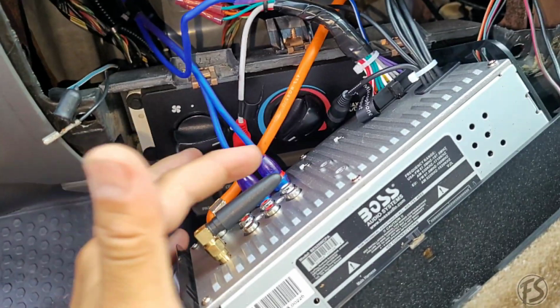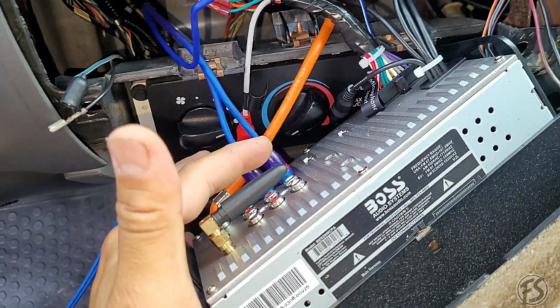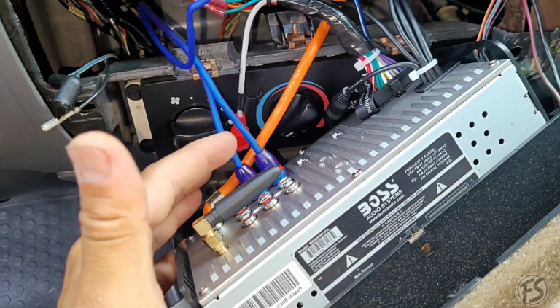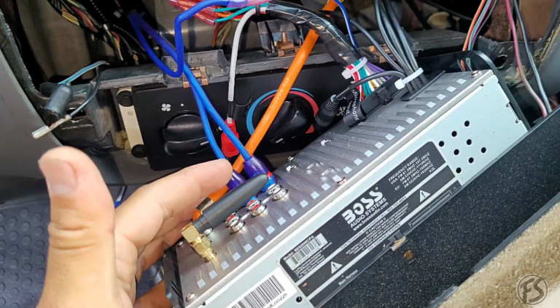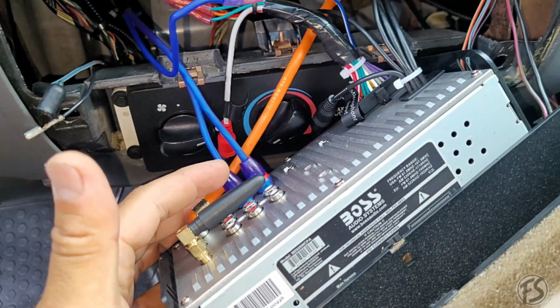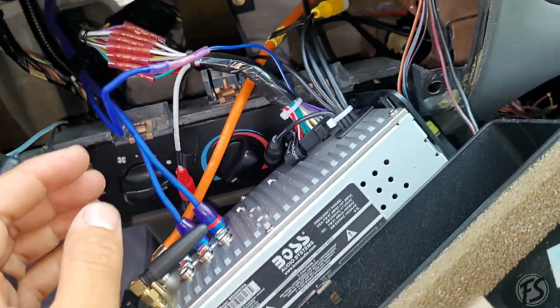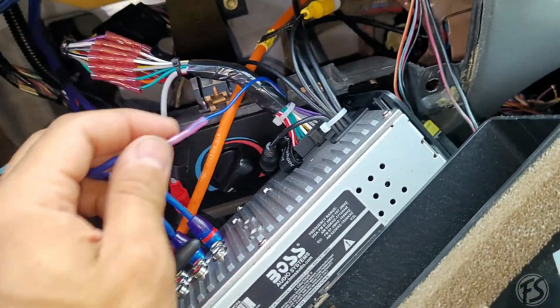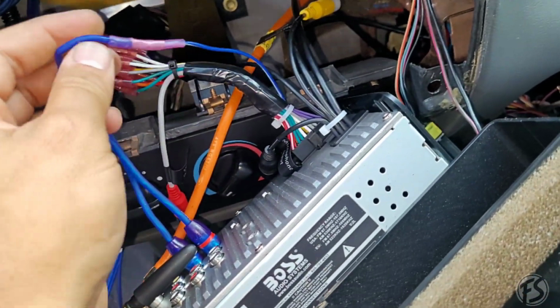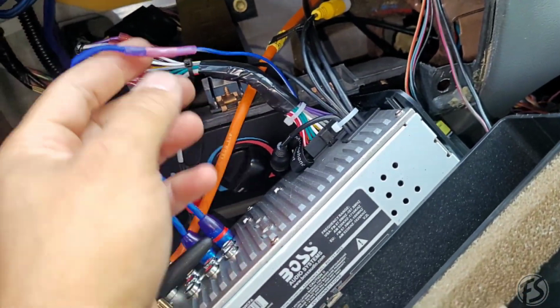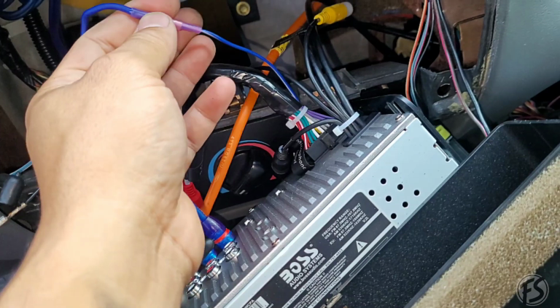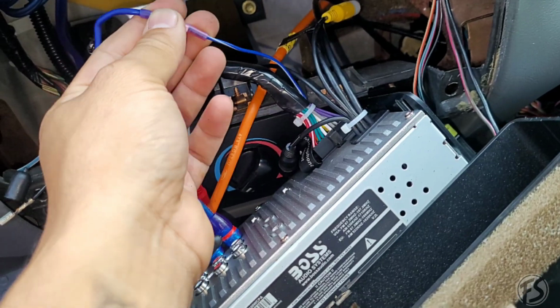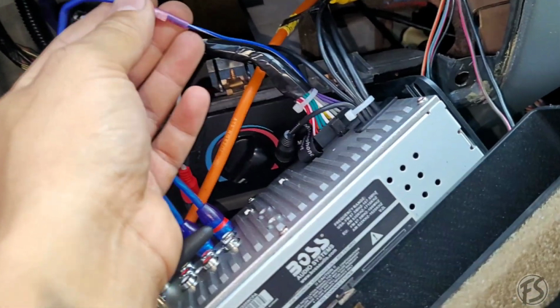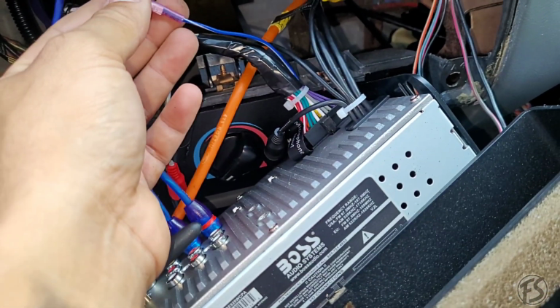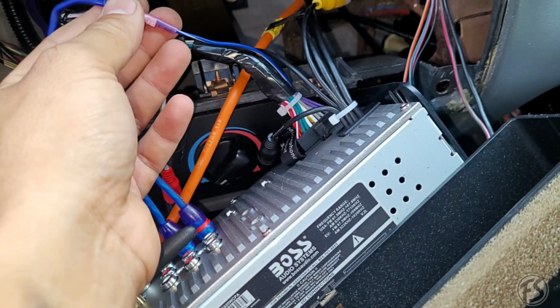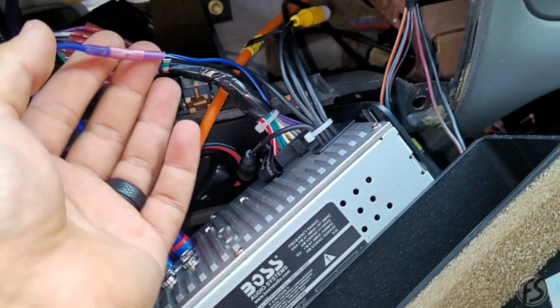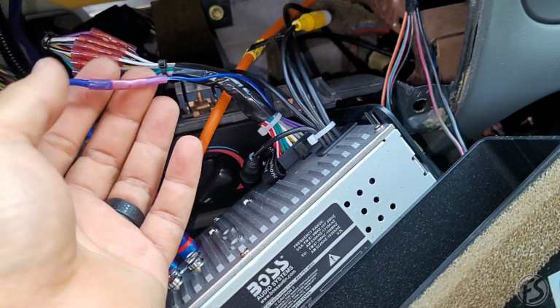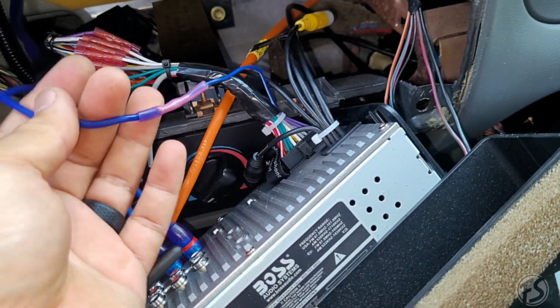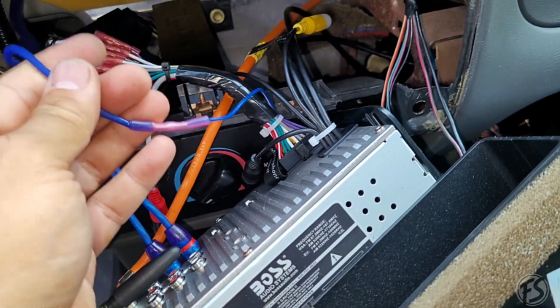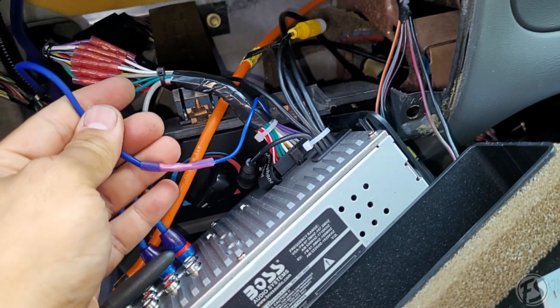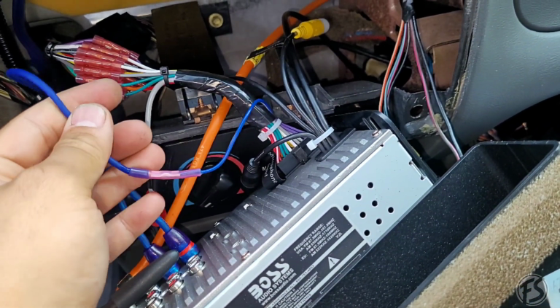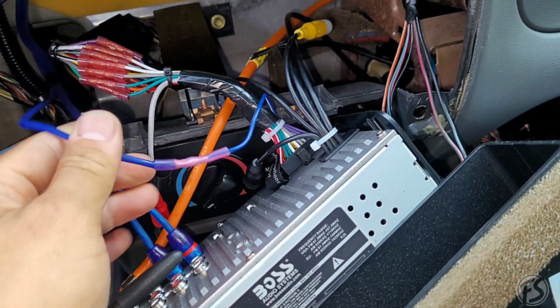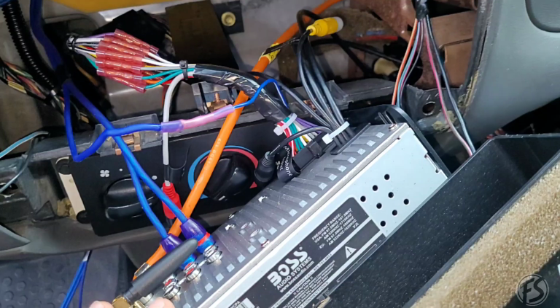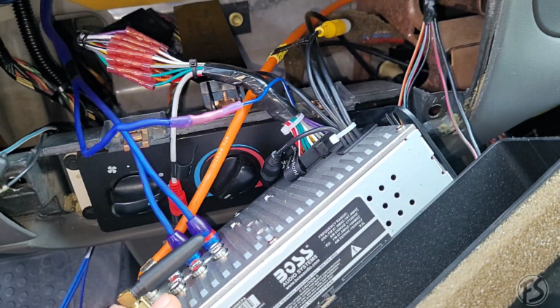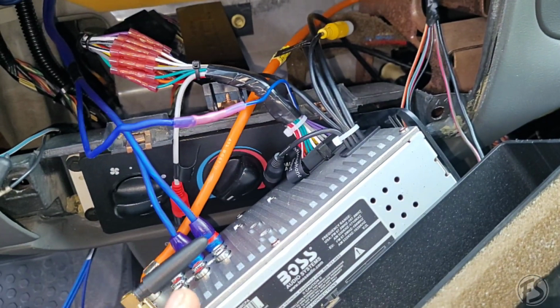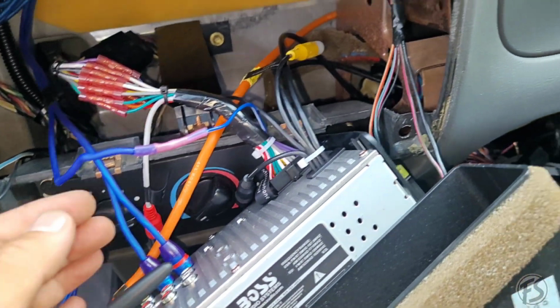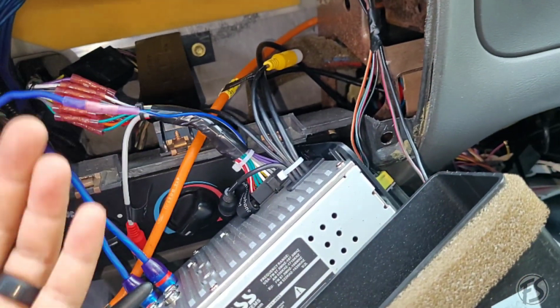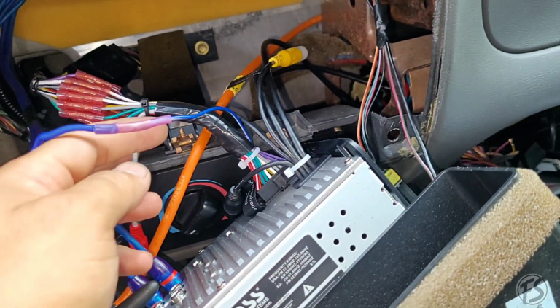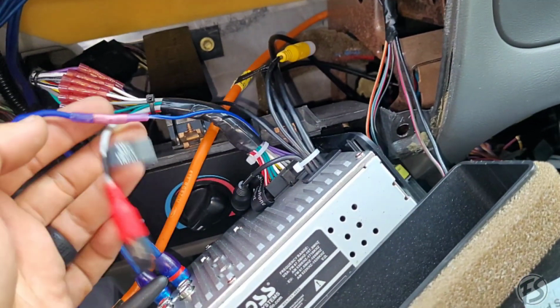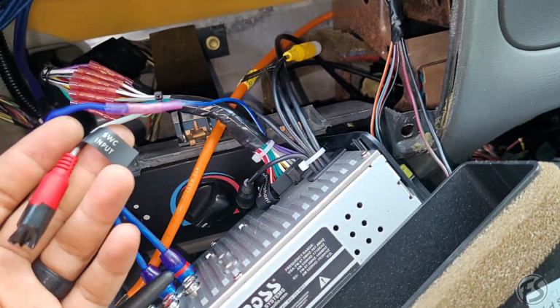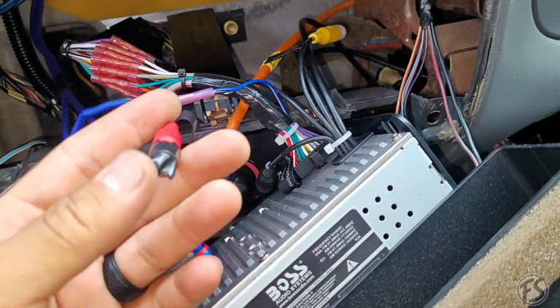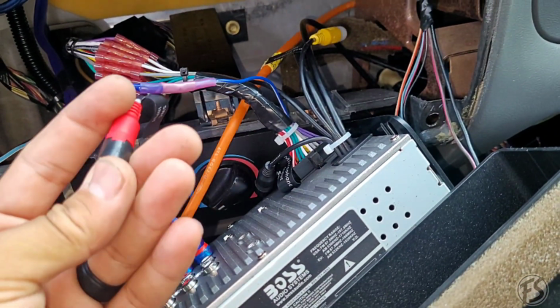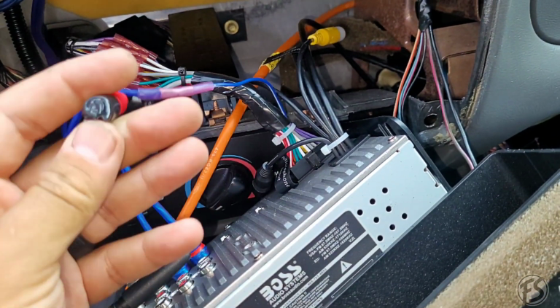For the RCAs, you want to plug them into the sub one and sub two outputs. The remote wire from the radio itself — which is going to be the blue/white wire — that's your remote turn-on. That's what's going to turn on the amp whenever the radio turns on. Other than that, there's not really much to it.